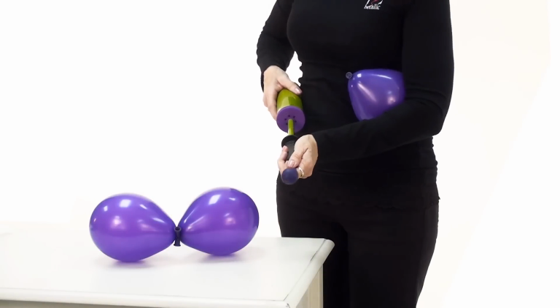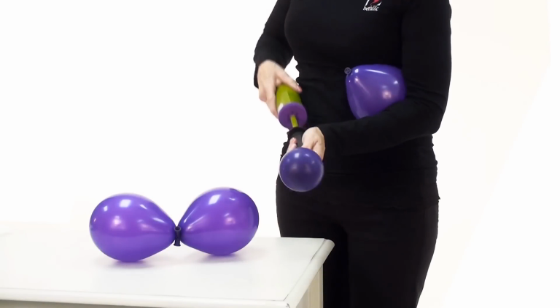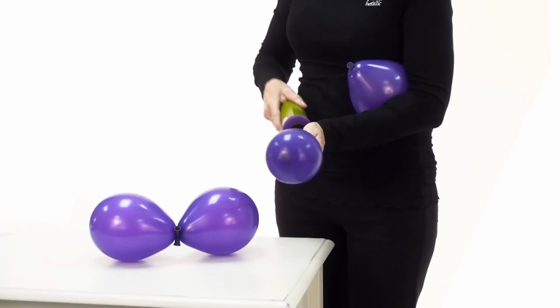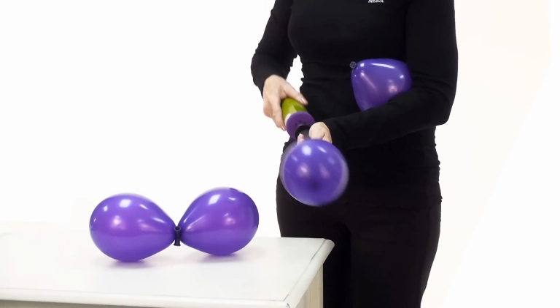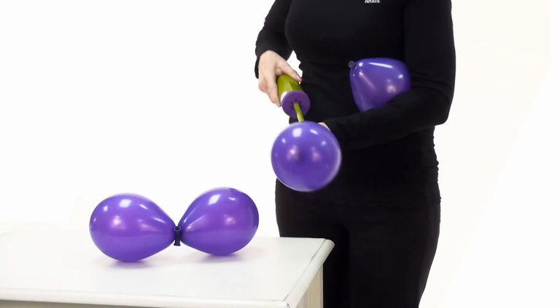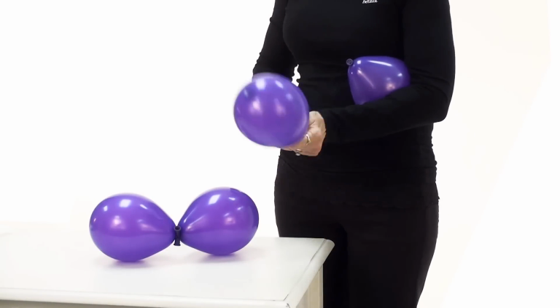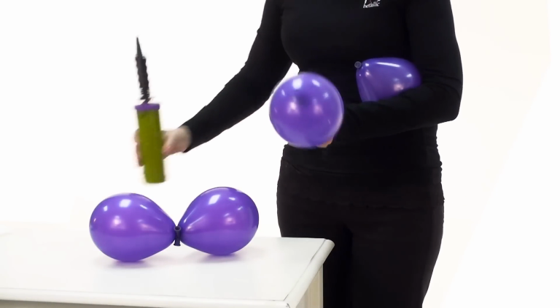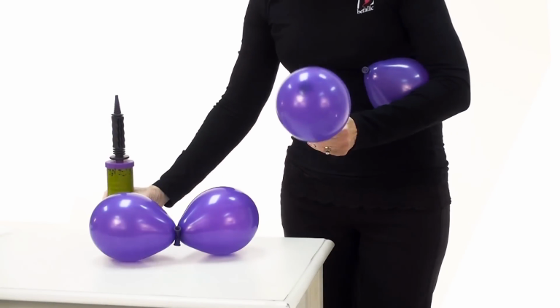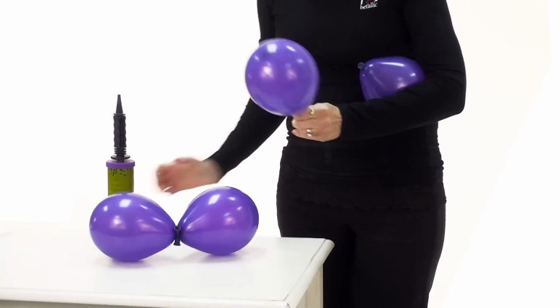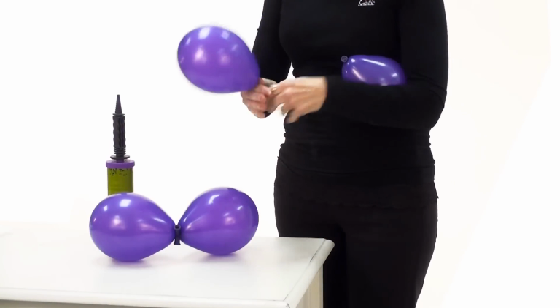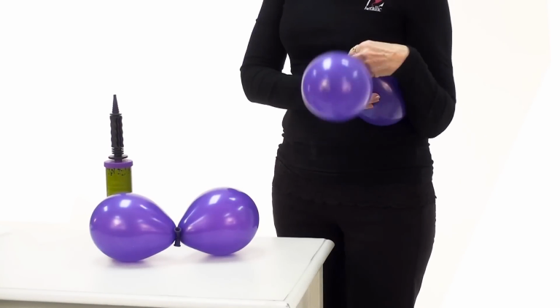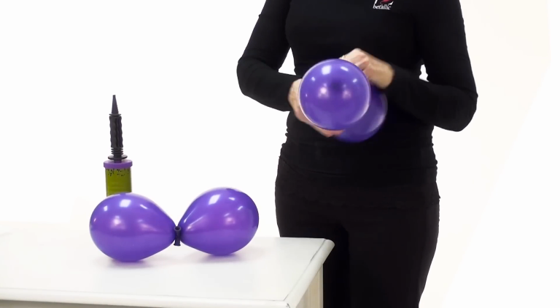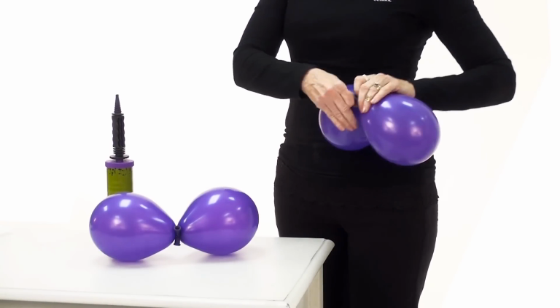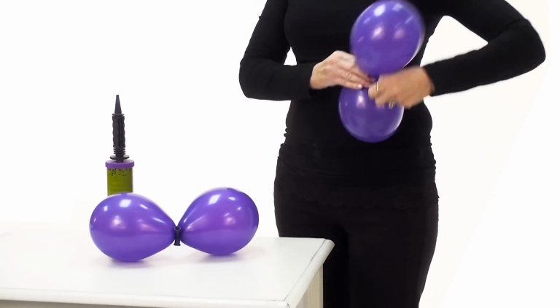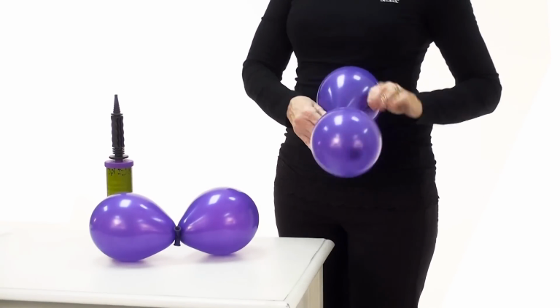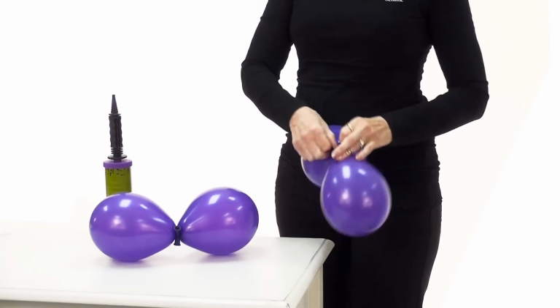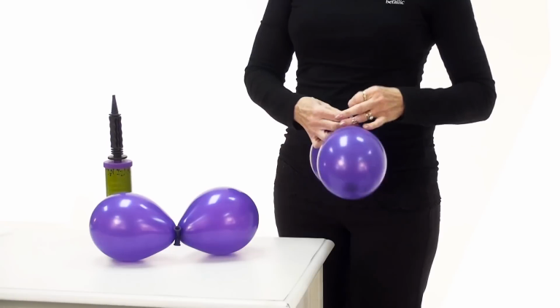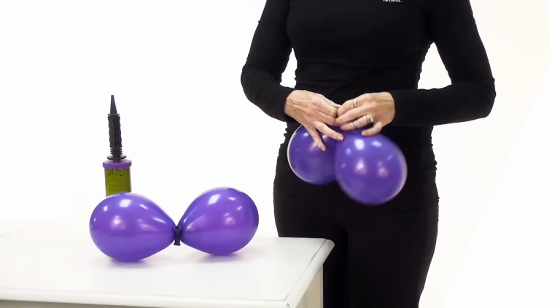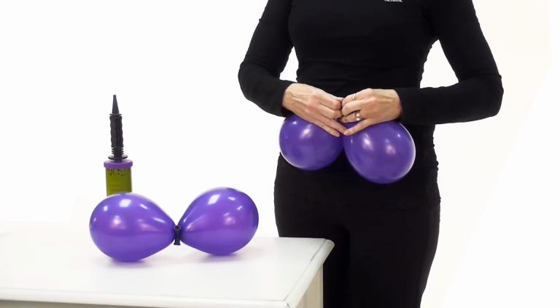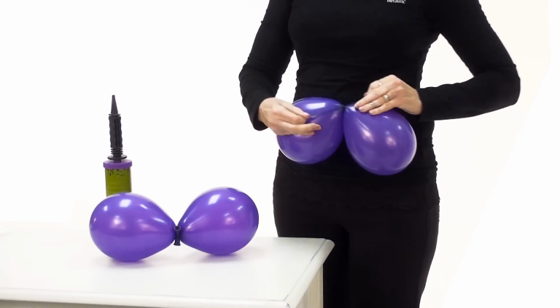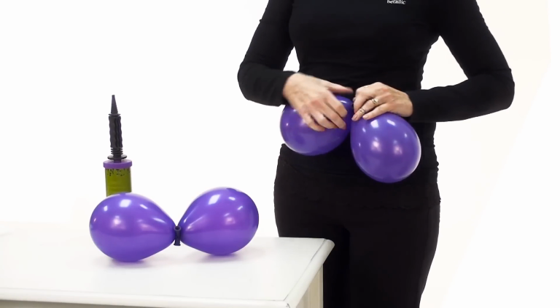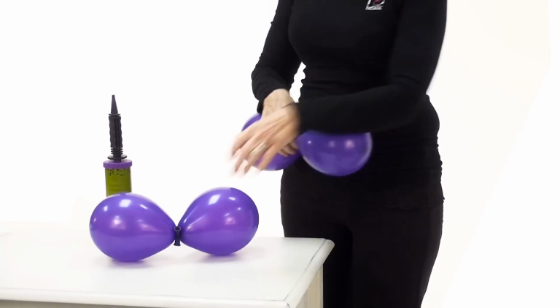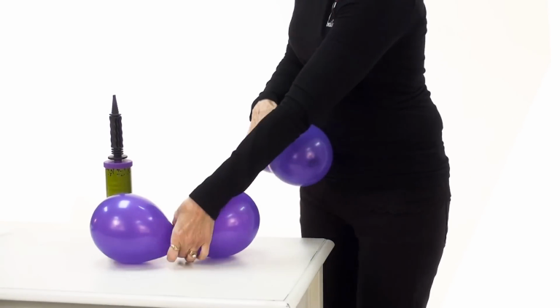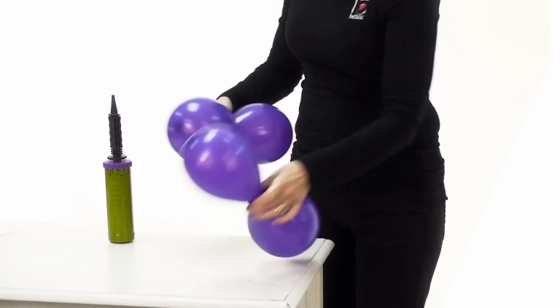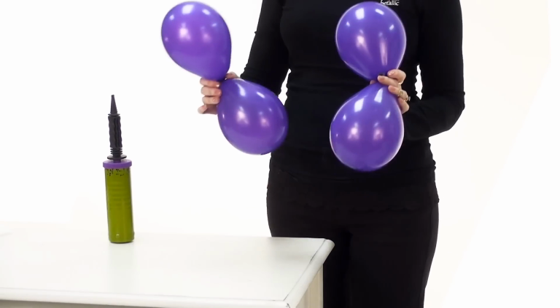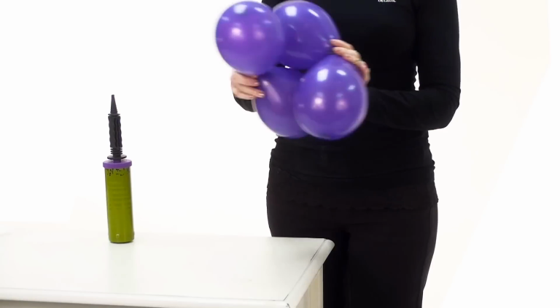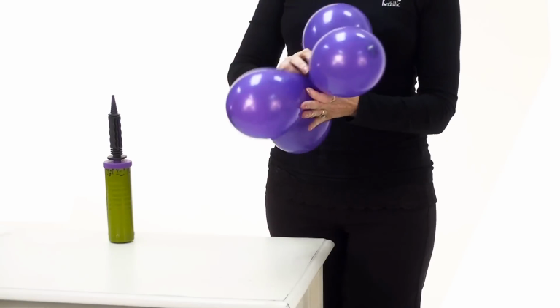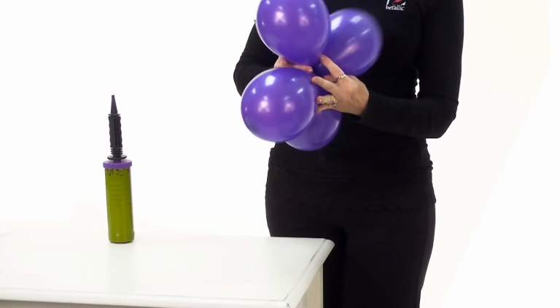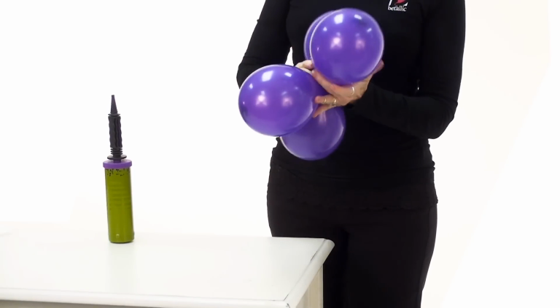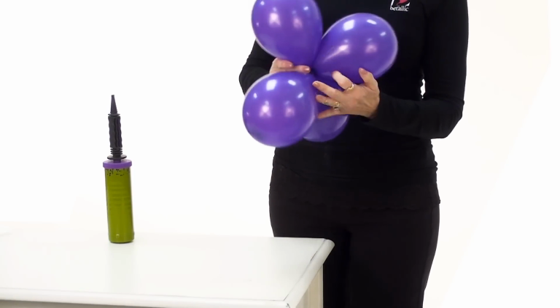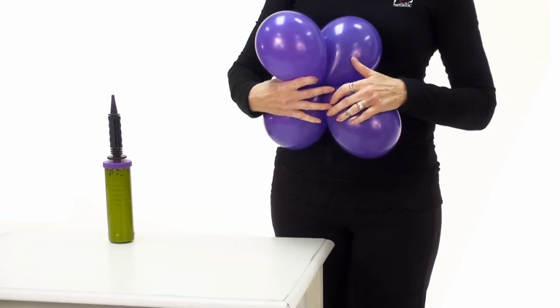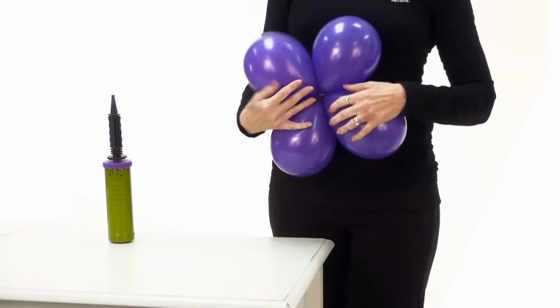Next, use an air inflator or hand pump to inflate two 5-inch balloons with air and tie them together. Repeat, then twist the two sets together to make a collar.